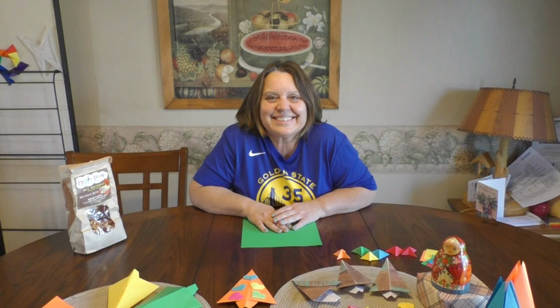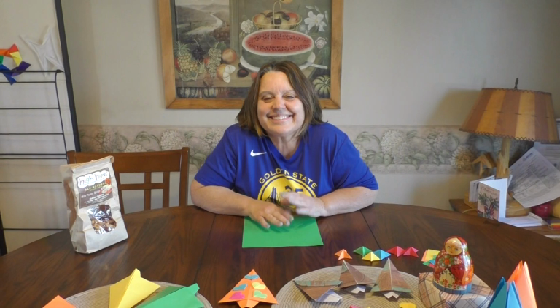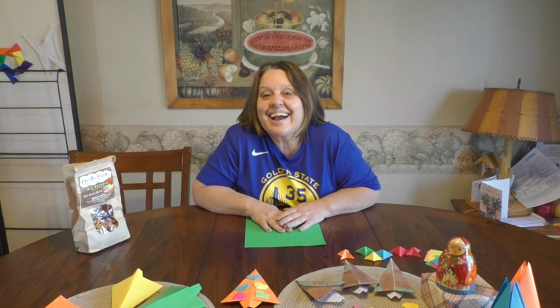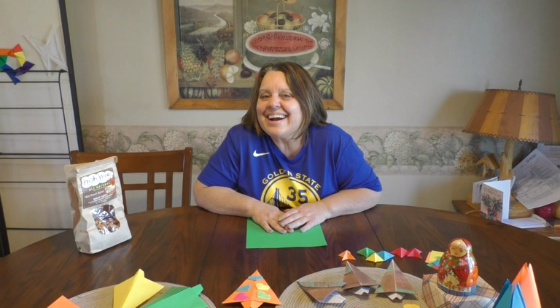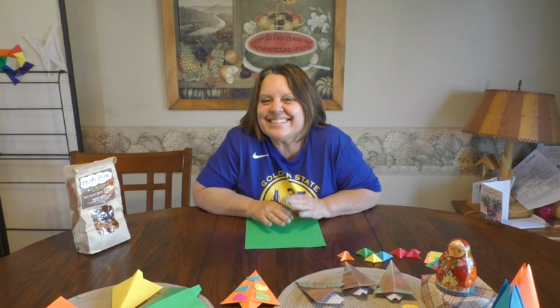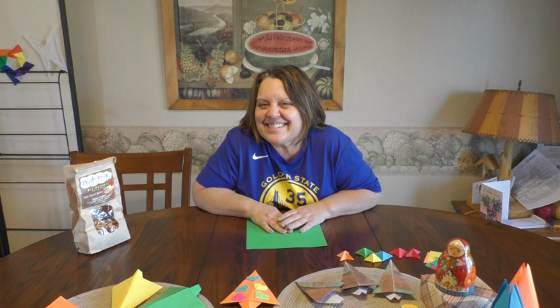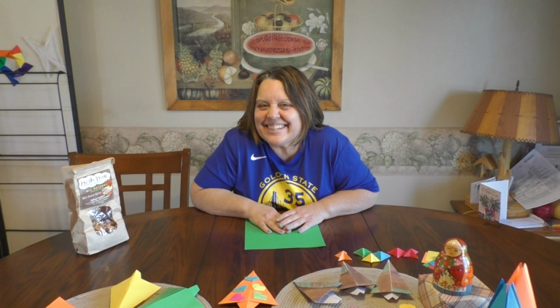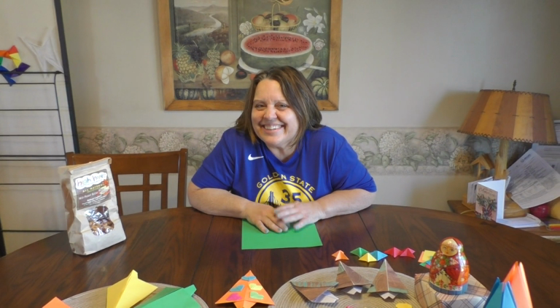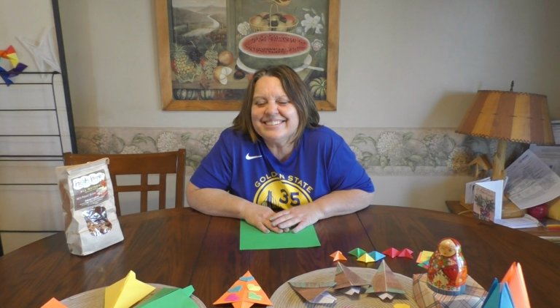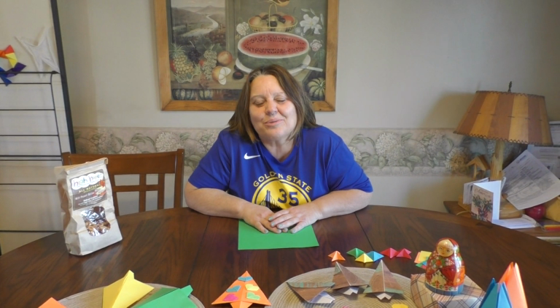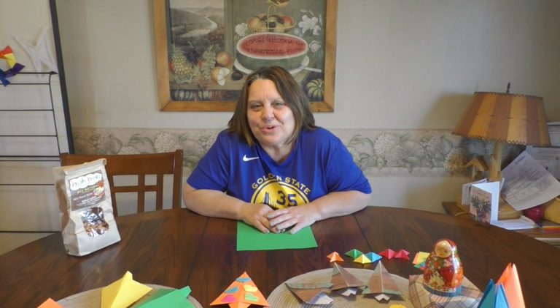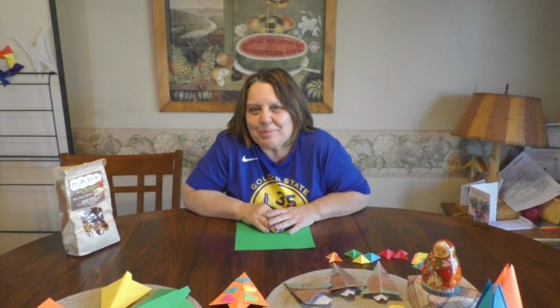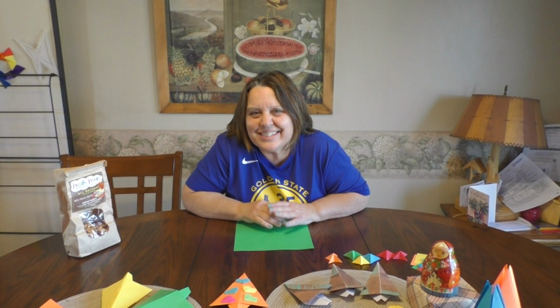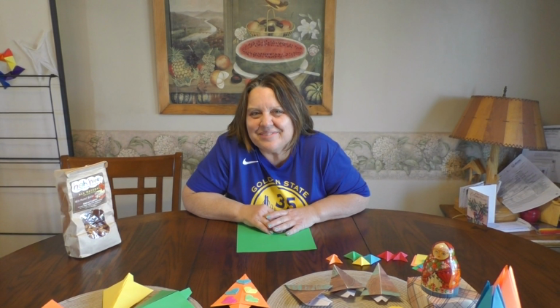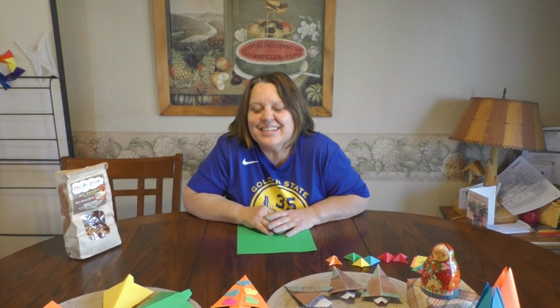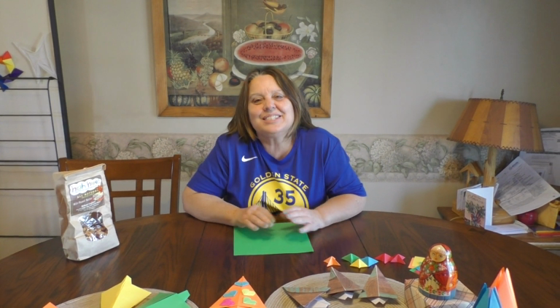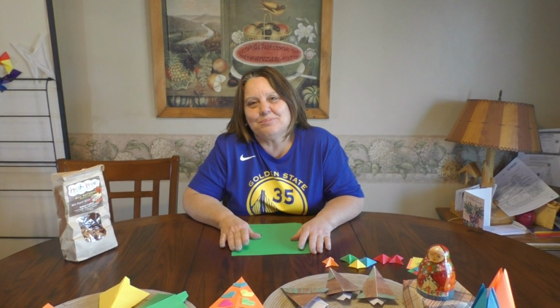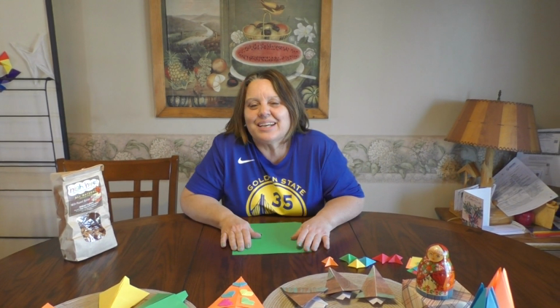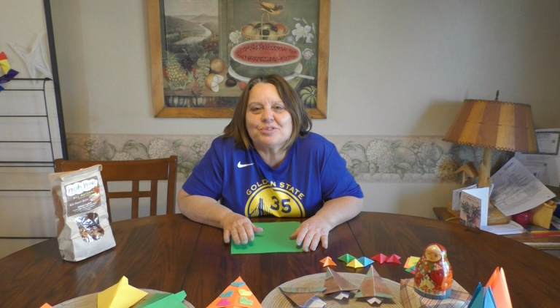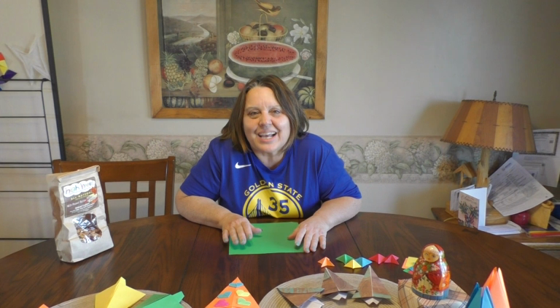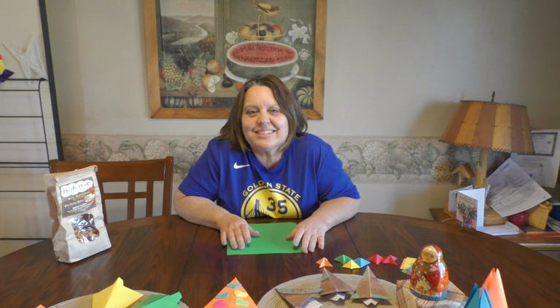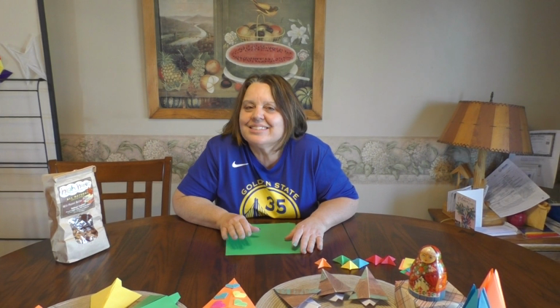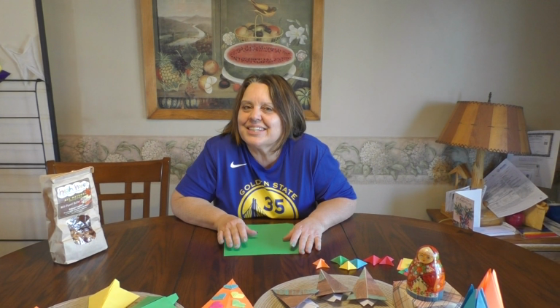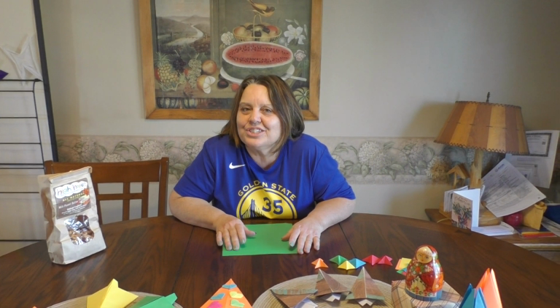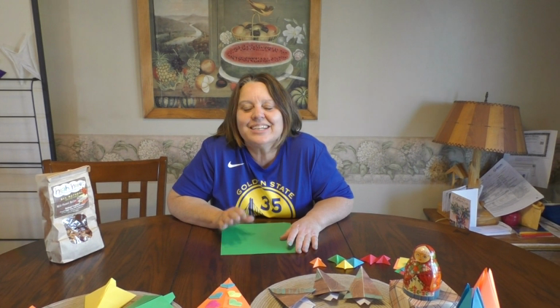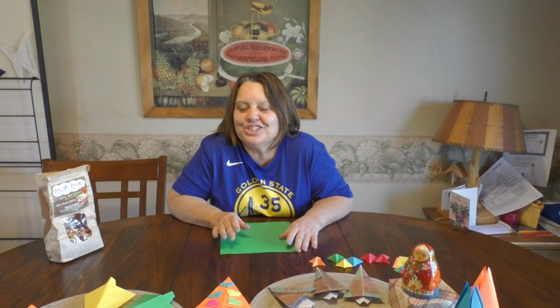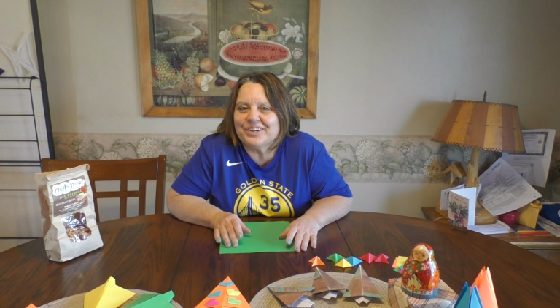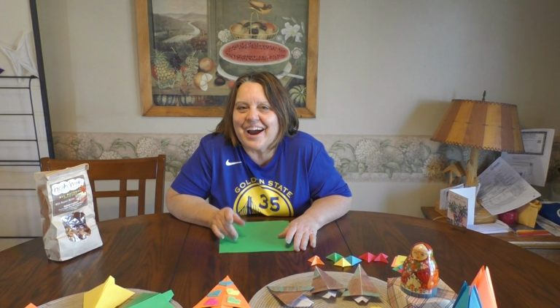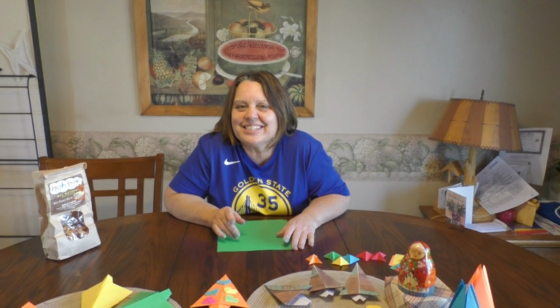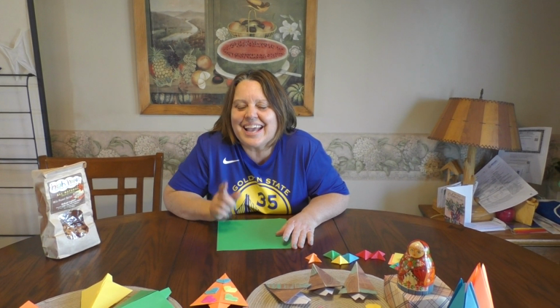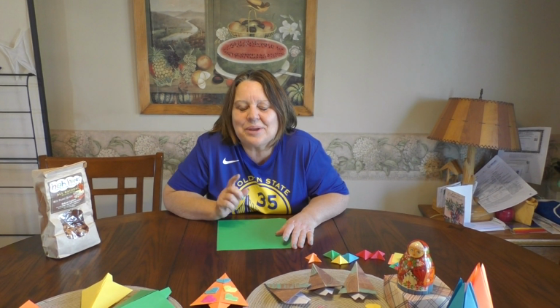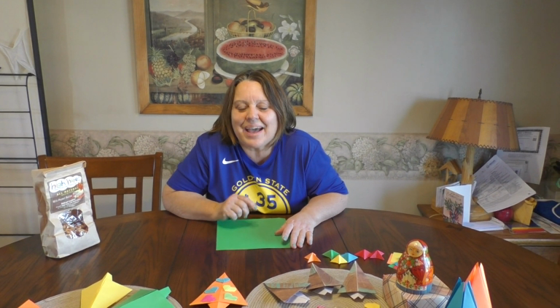Hi, this is Sandy Clare. Welcome to Origami STEAM. STEAM stands for science, technology, engineering, art, and math.